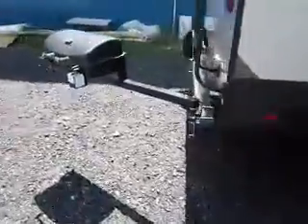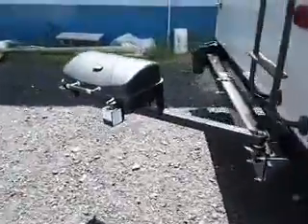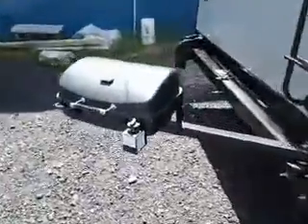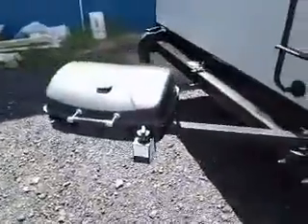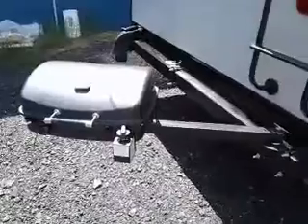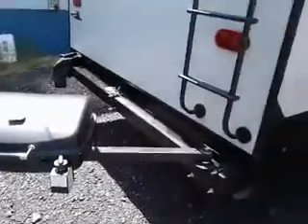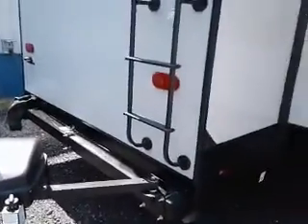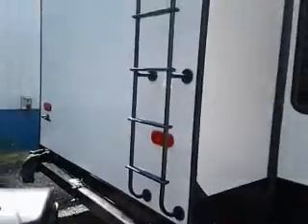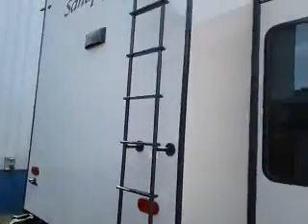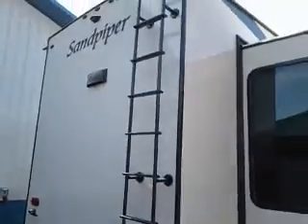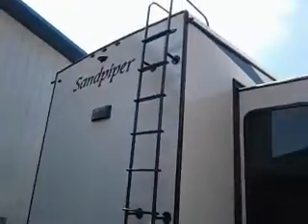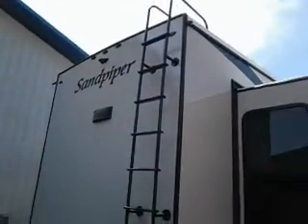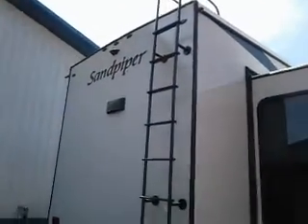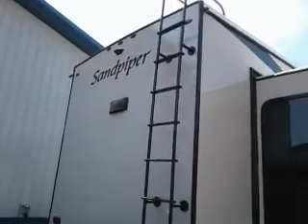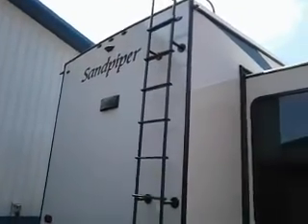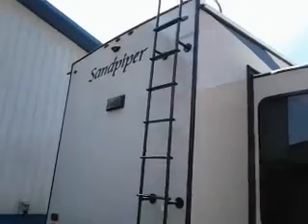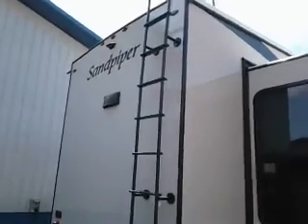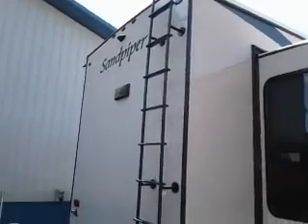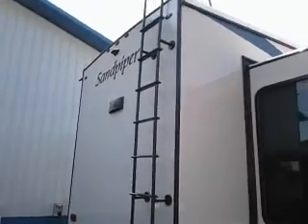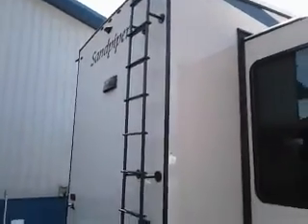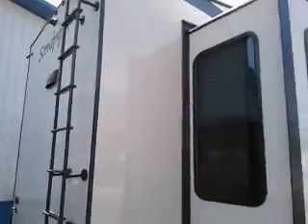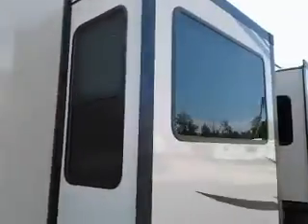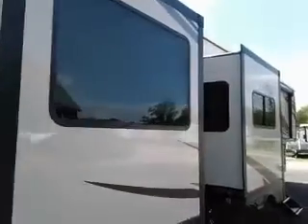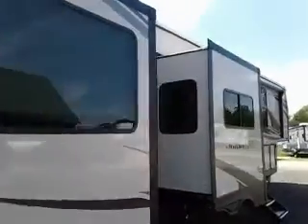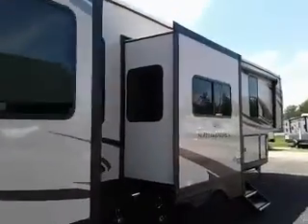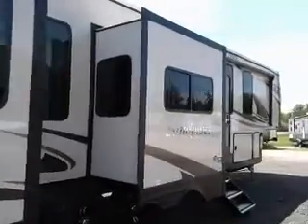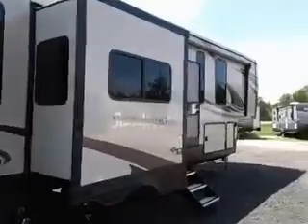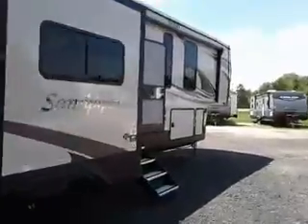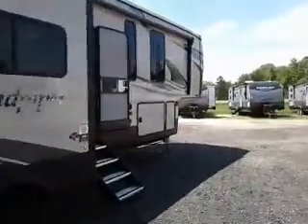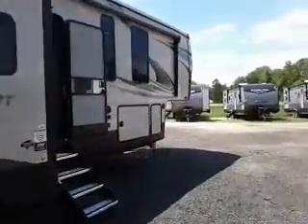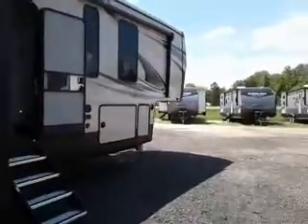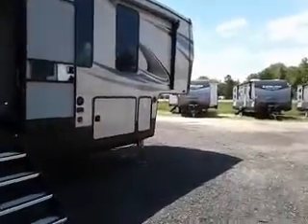We've got a gas grill on the back with a ladder. Now this unit is prepped for four cameras — a rear camera, a camera over the door, and then on the turn signals on the door and the off-door side.